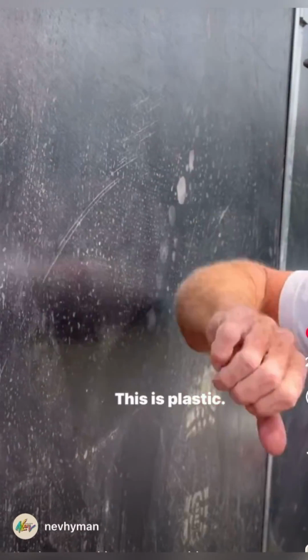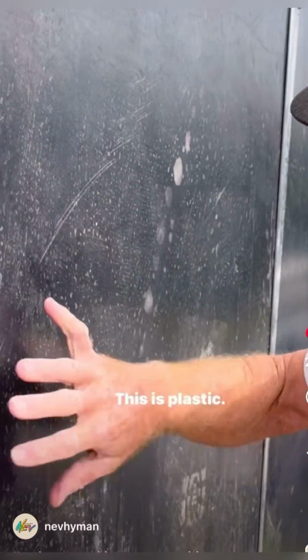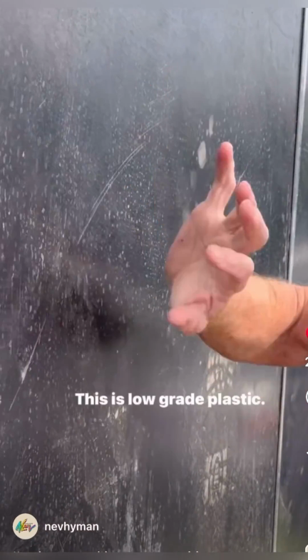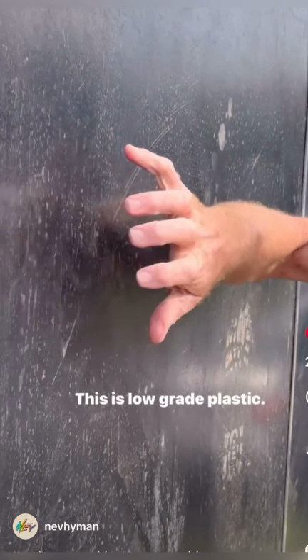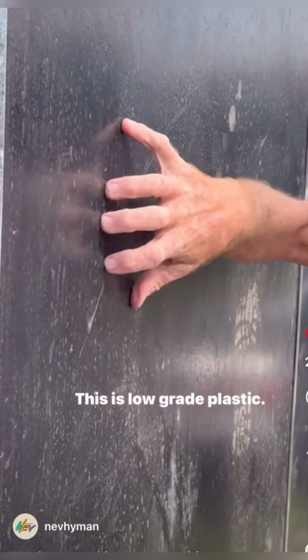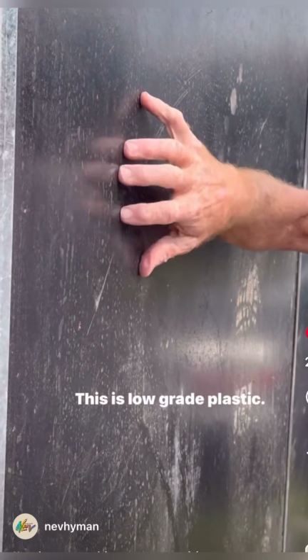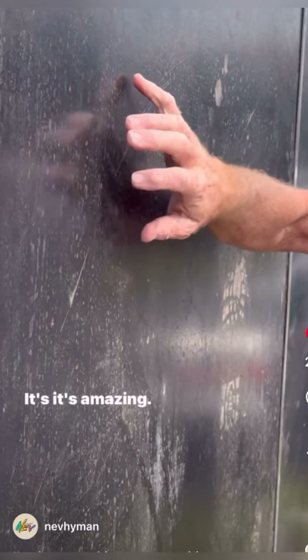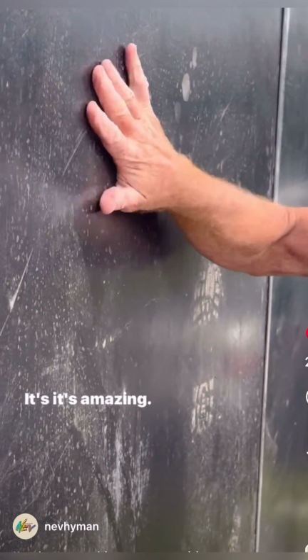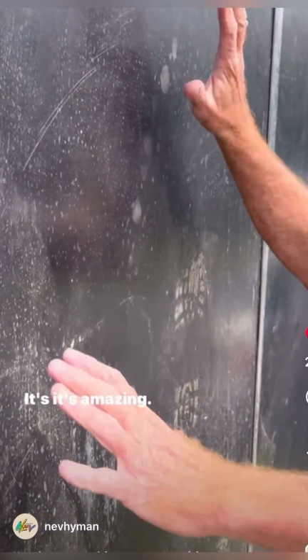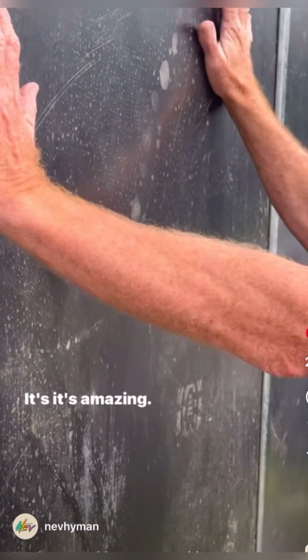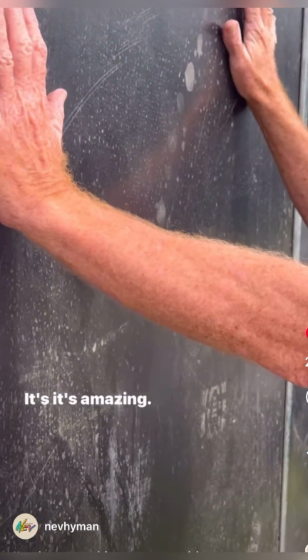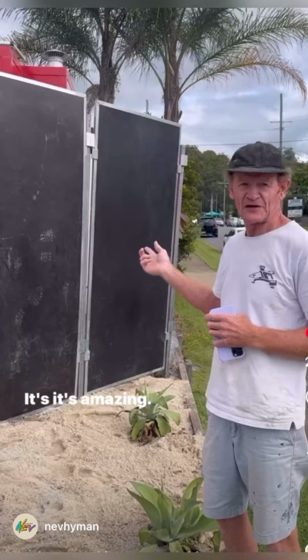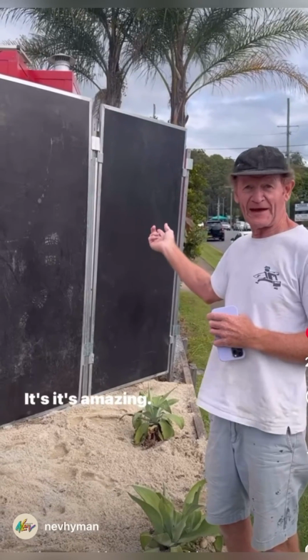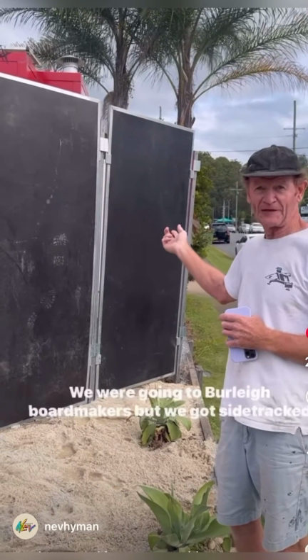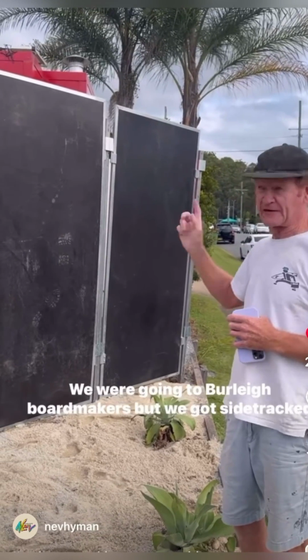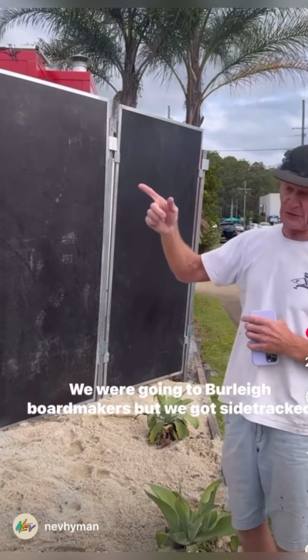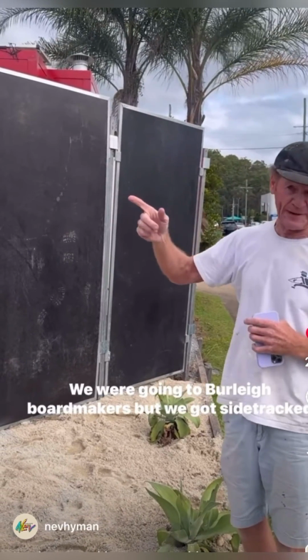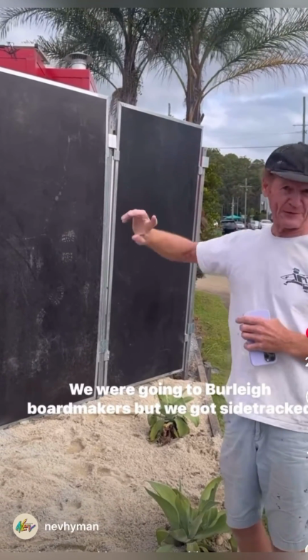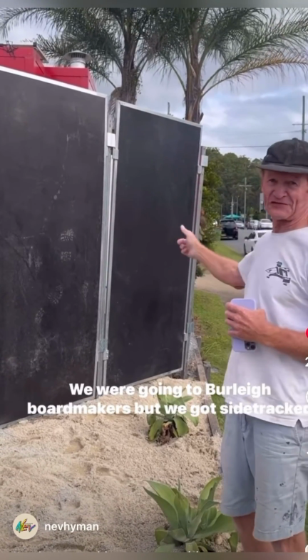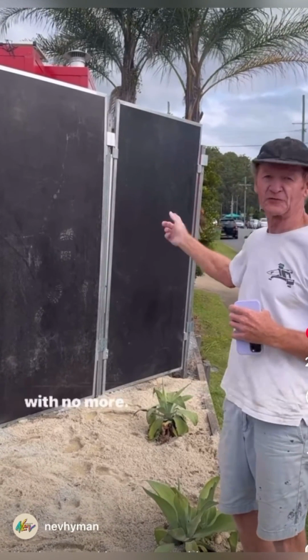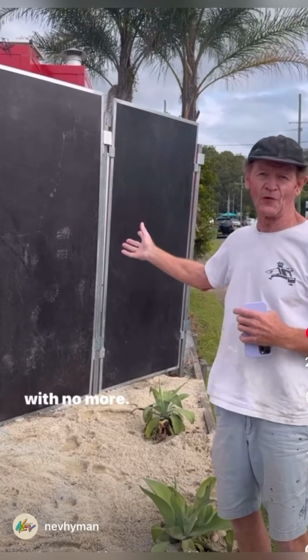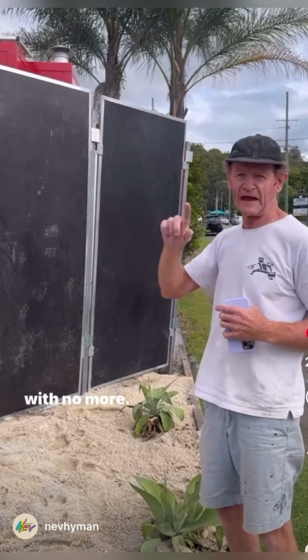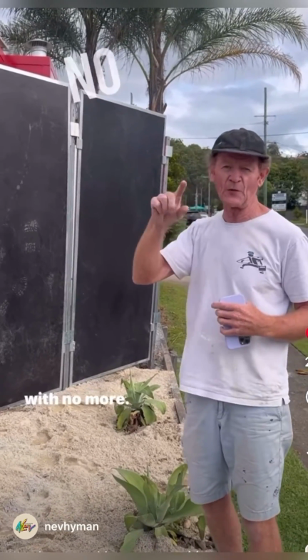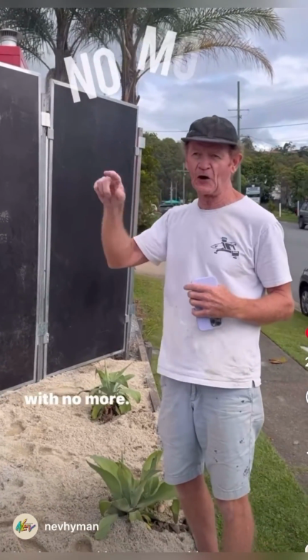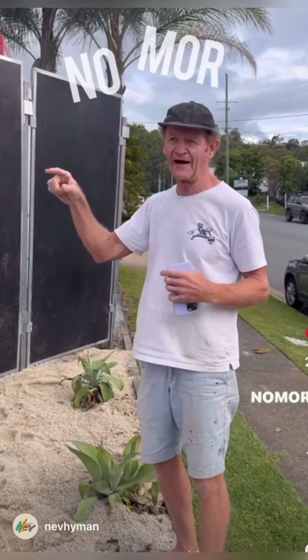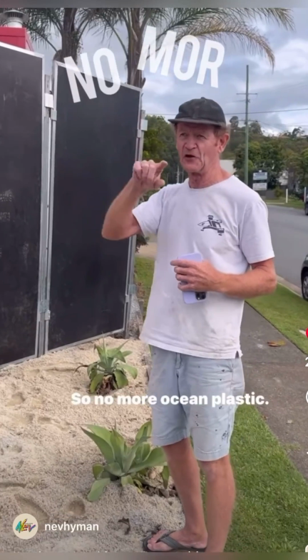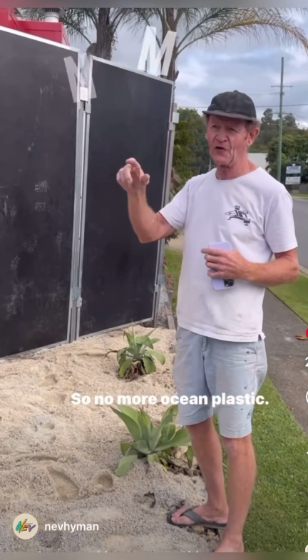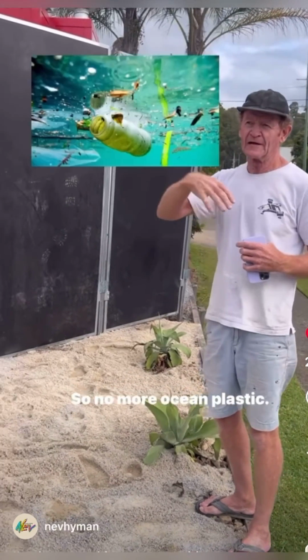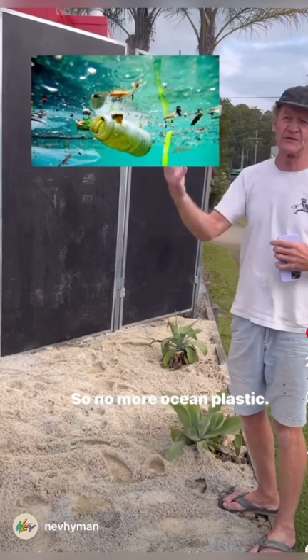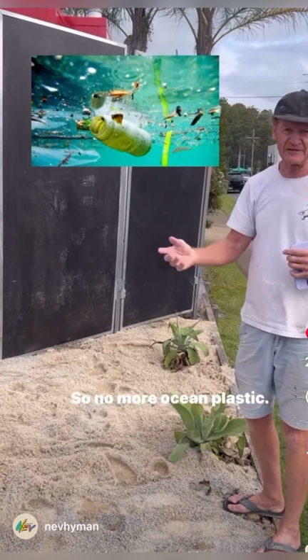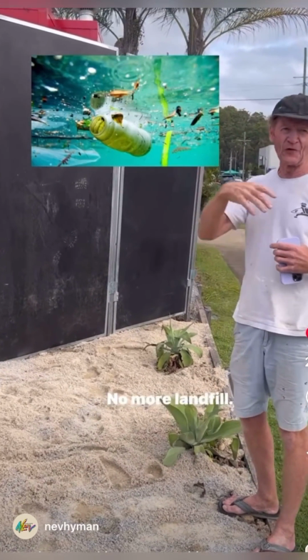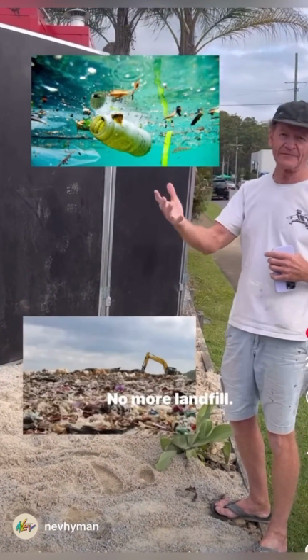This is plastic — low-grade plastic. It's amazing. So here we are. We were going to Burley Boardmakers but we got sidetracked with No More — no more ocean plastic, no more landfill.